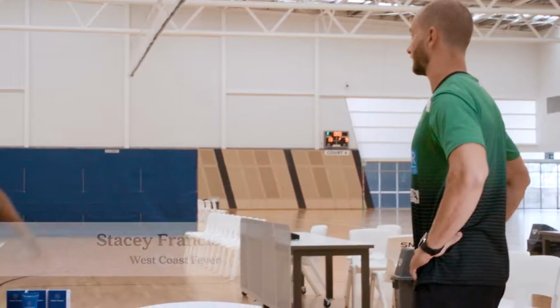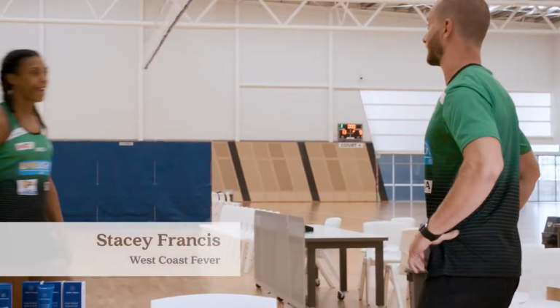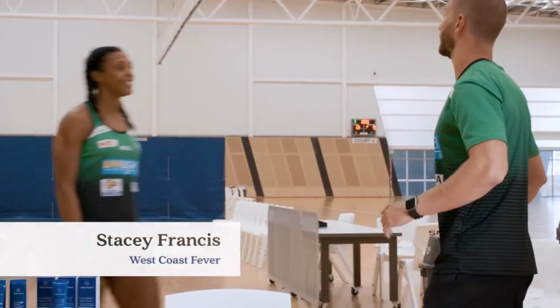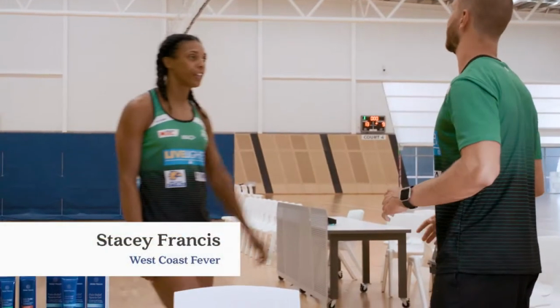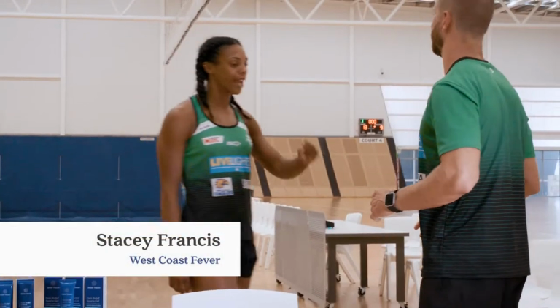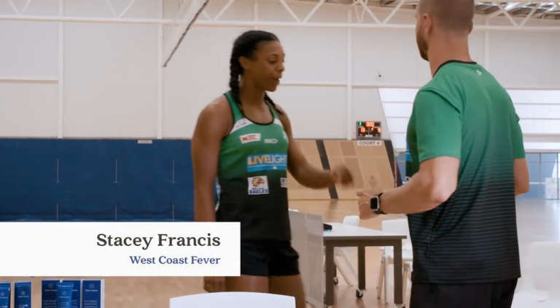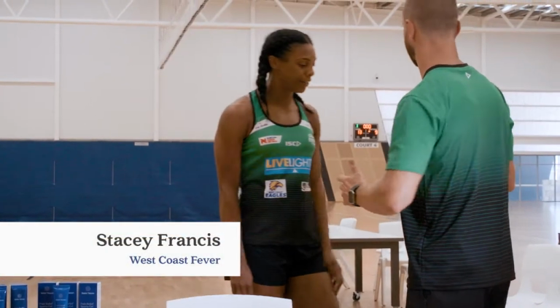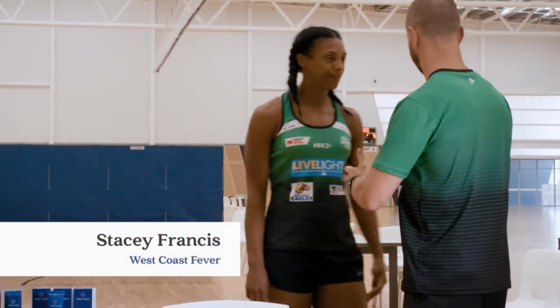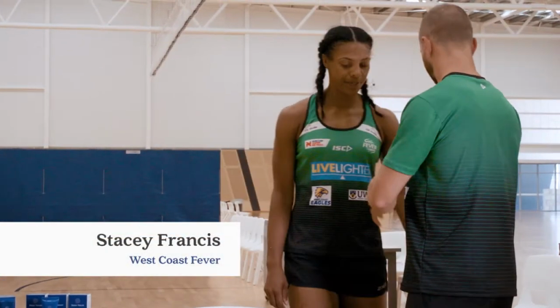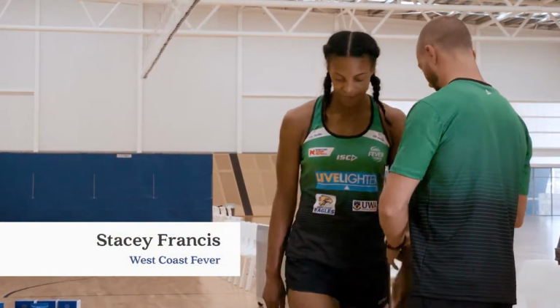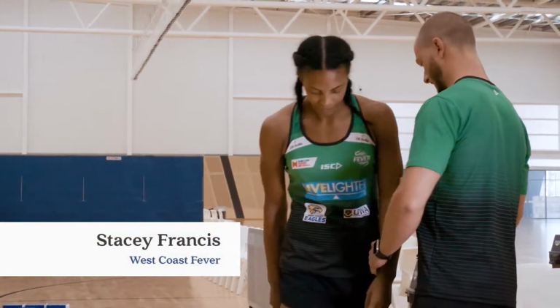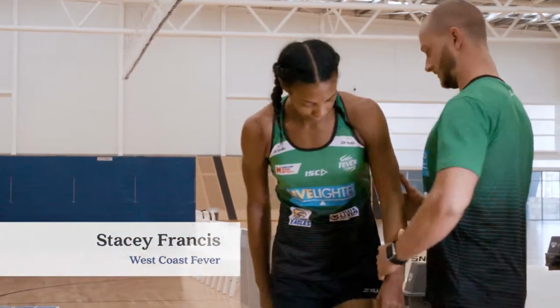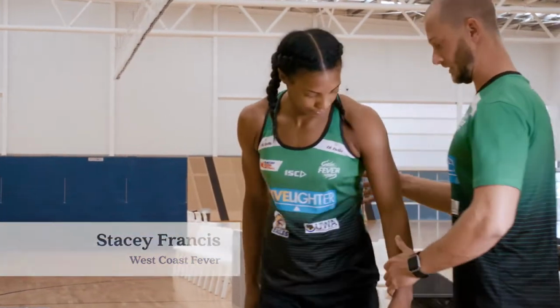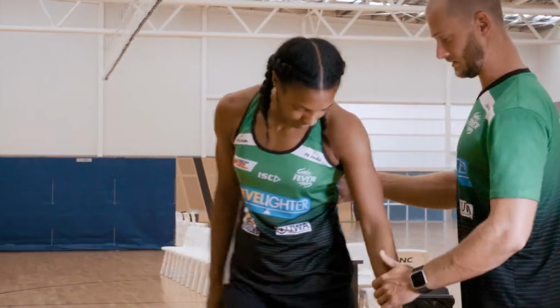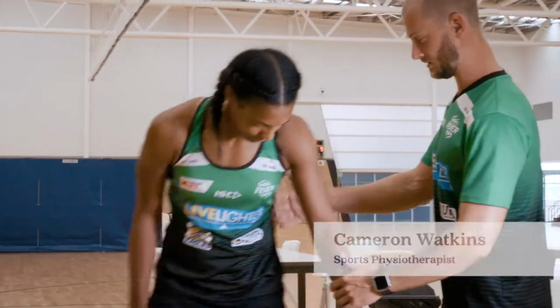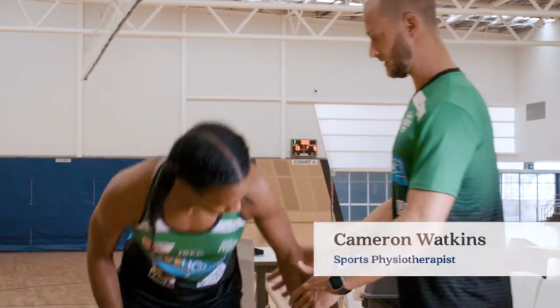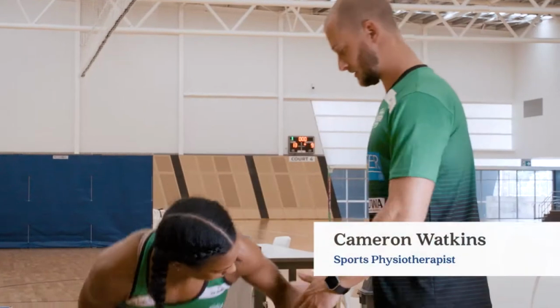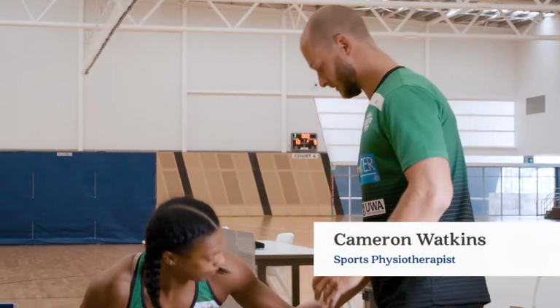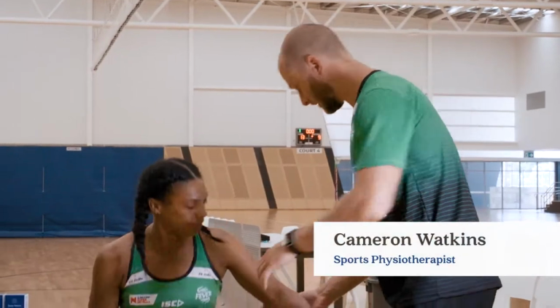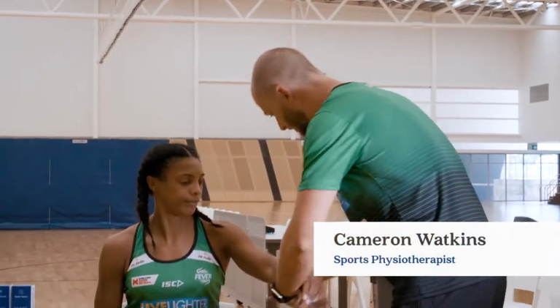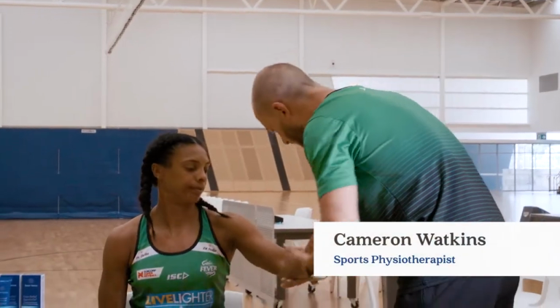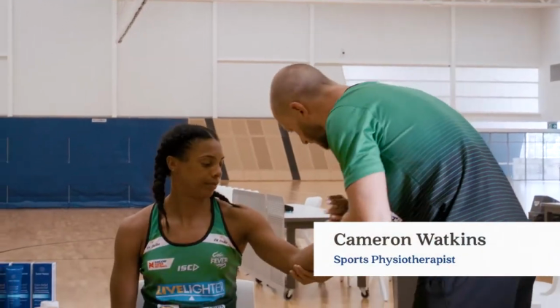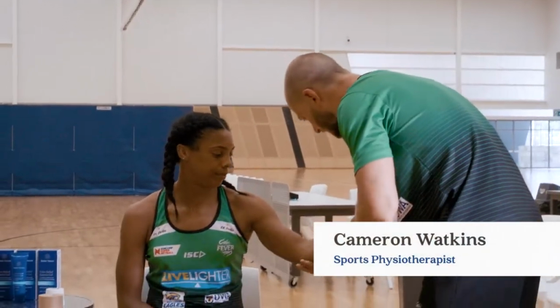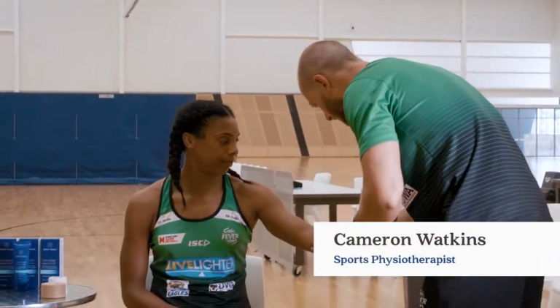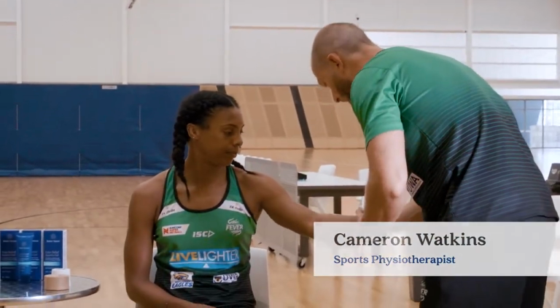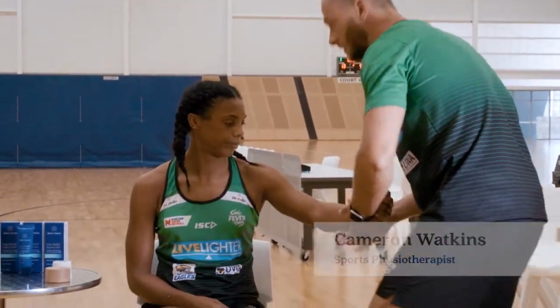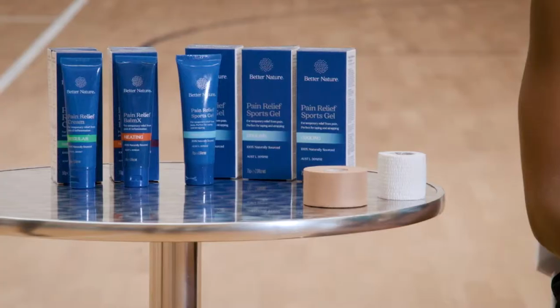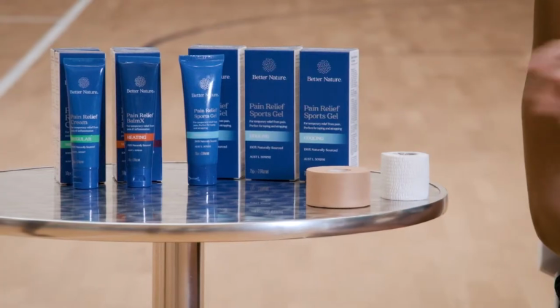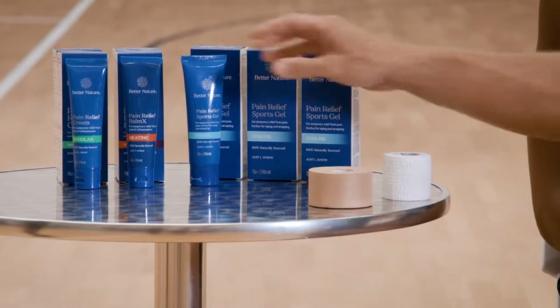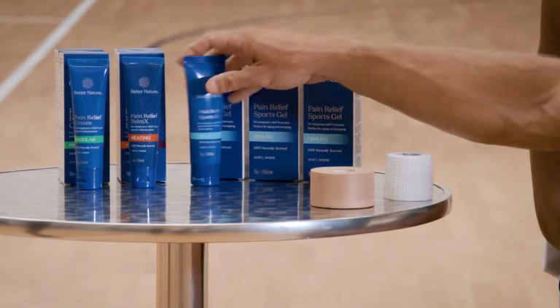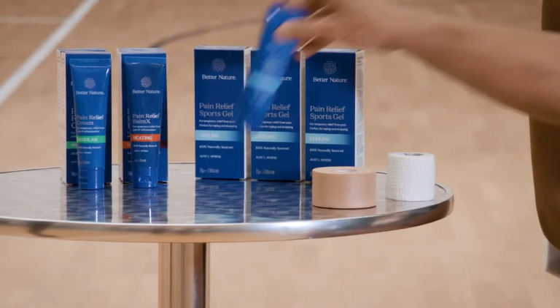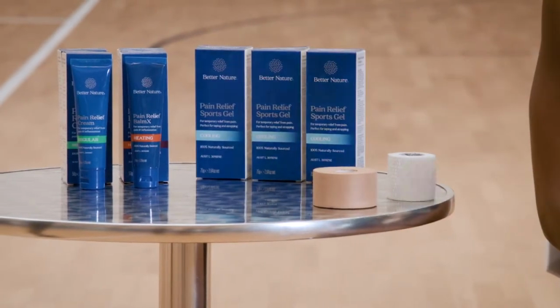Cam, could you get a look at my elbow? Absolutely, Steph. What's happening here? Alright, a little bit of a wound, actually. Yep. Let's do this.